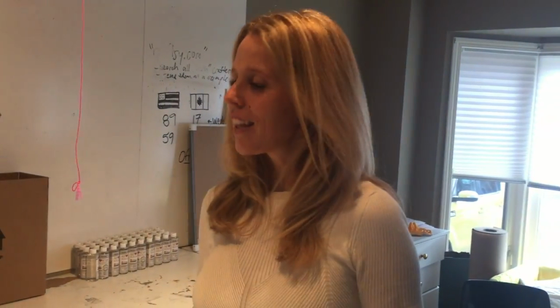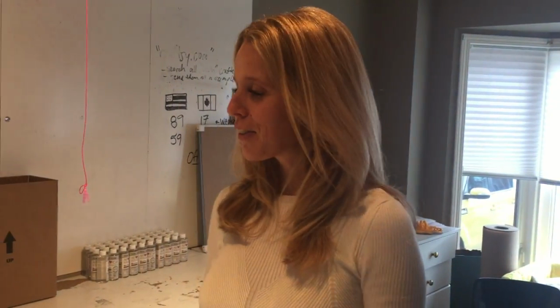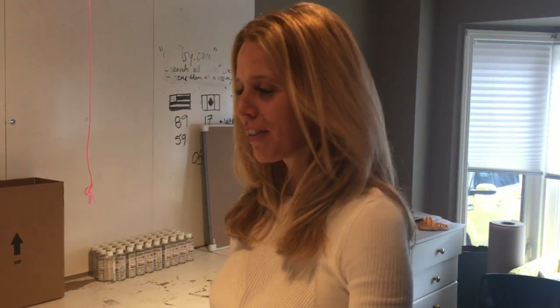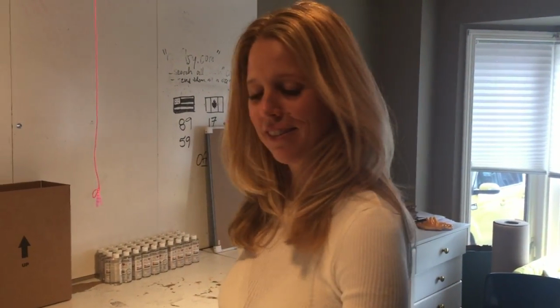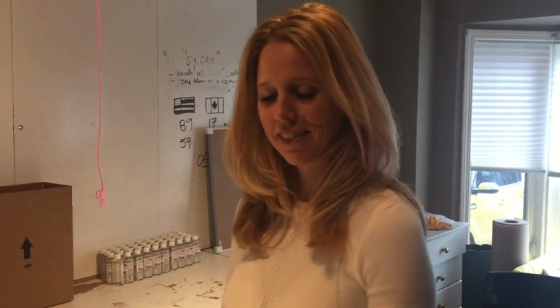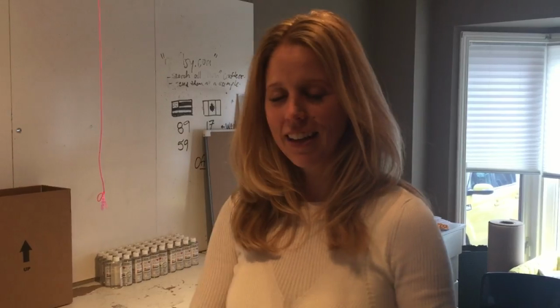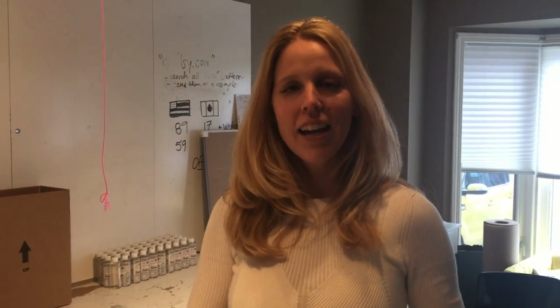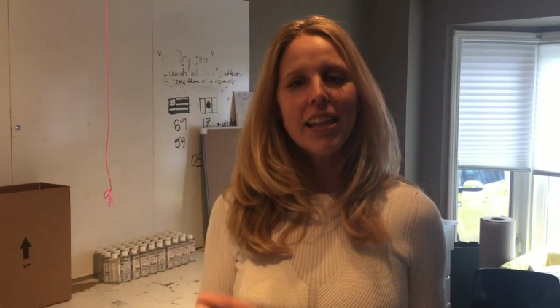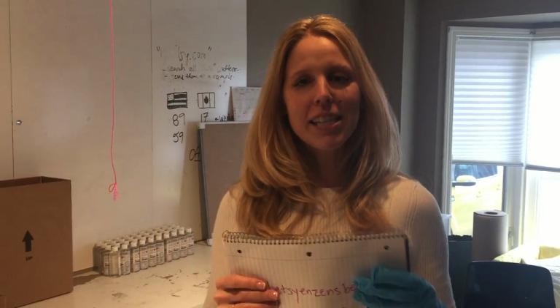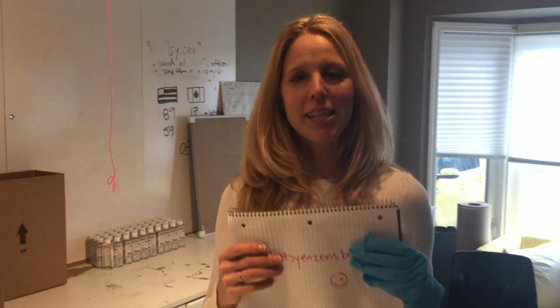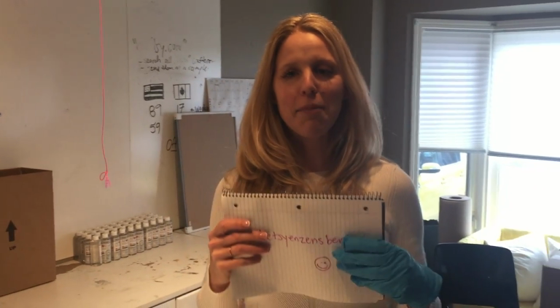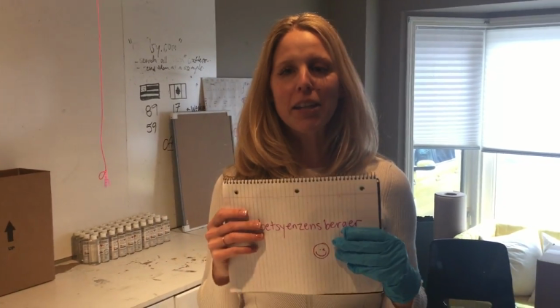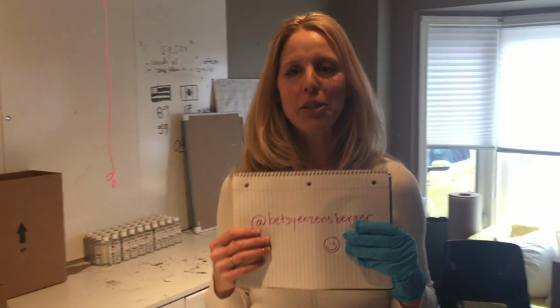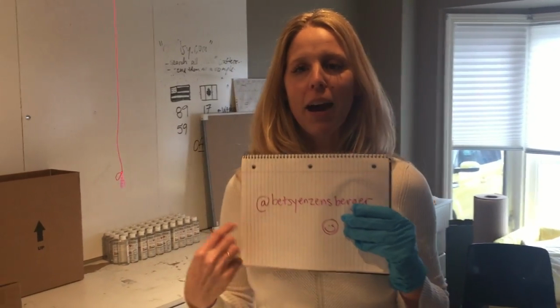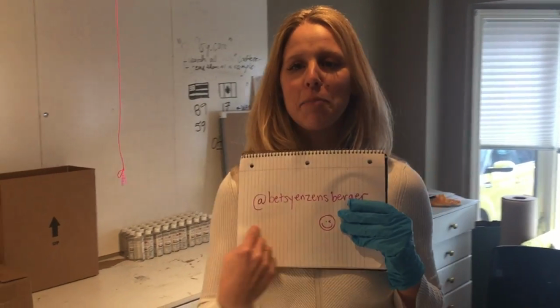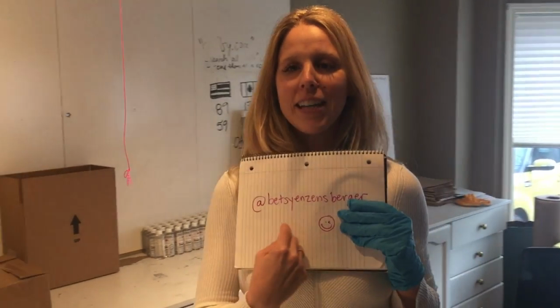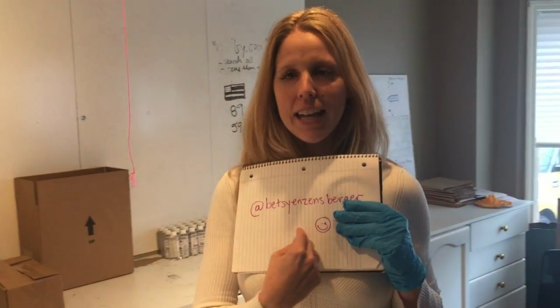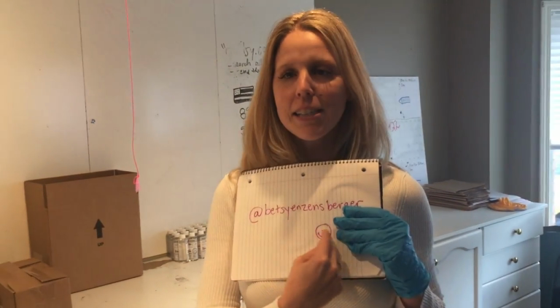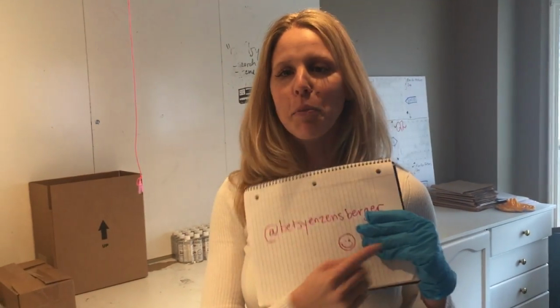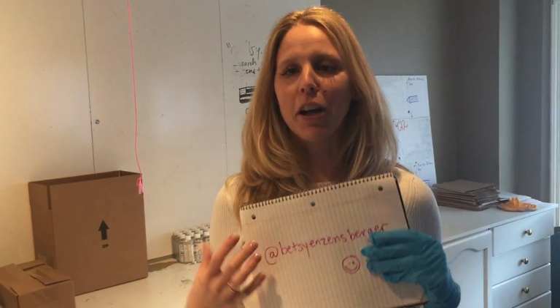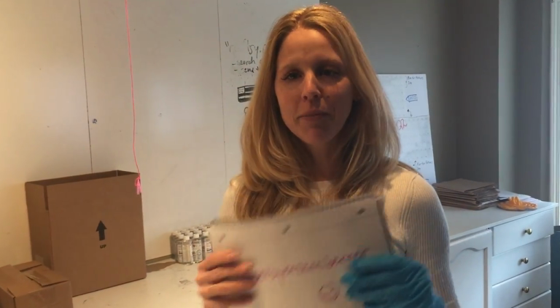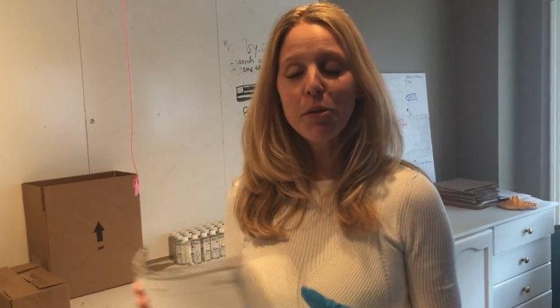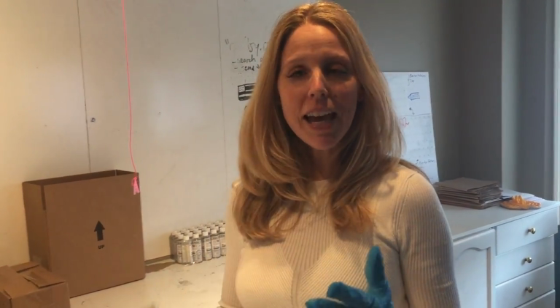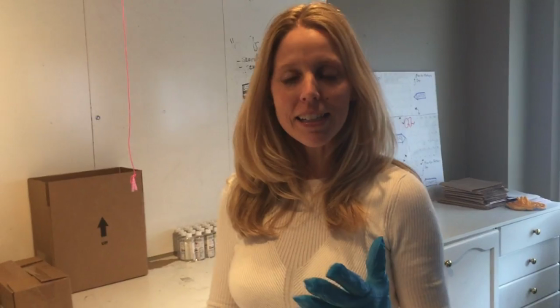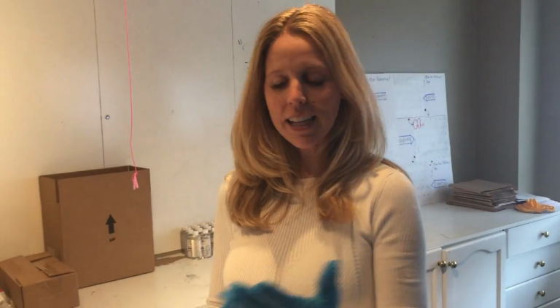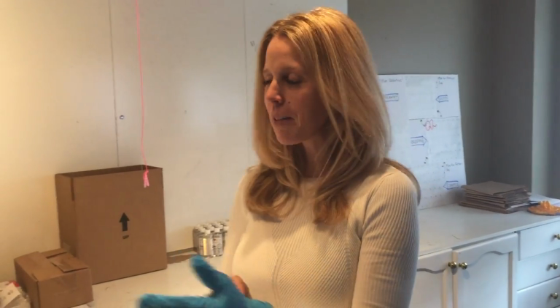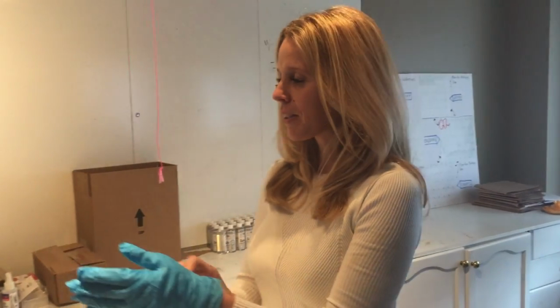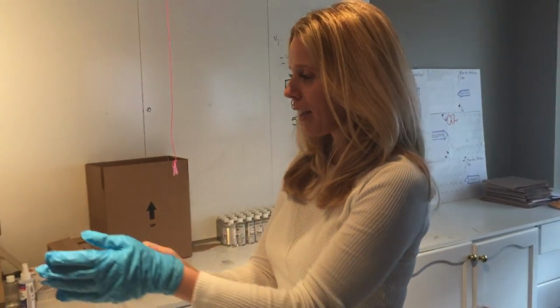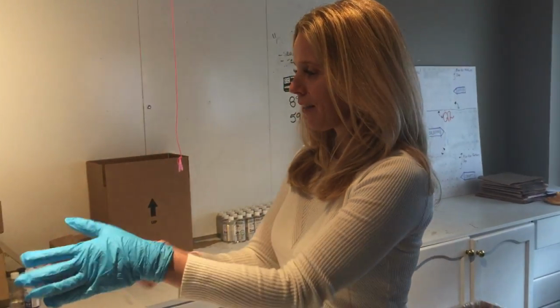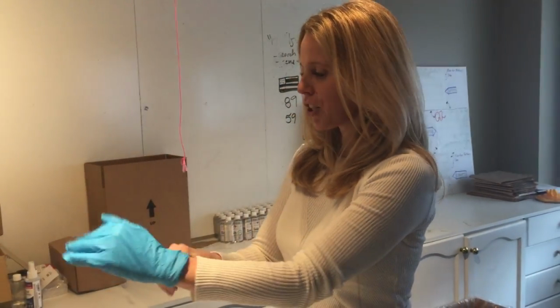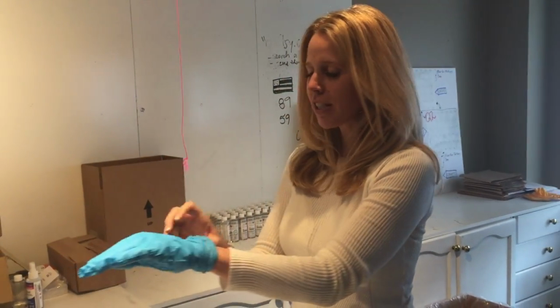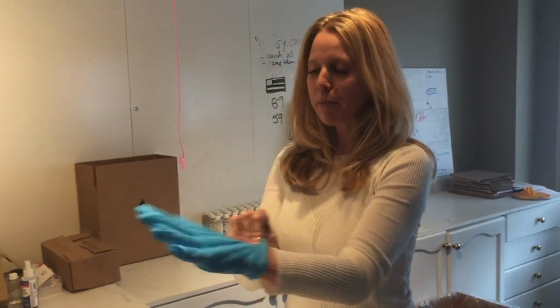Thank you, Xavier. This tip today brought to you by Betty Enzensberger, who said in an email to me, a very genius tip.